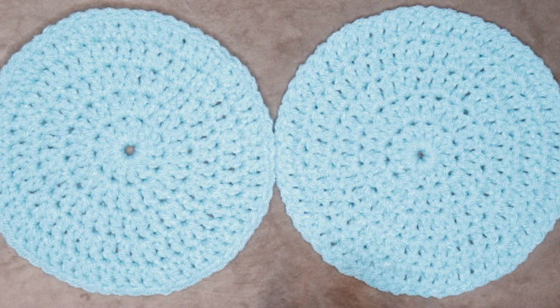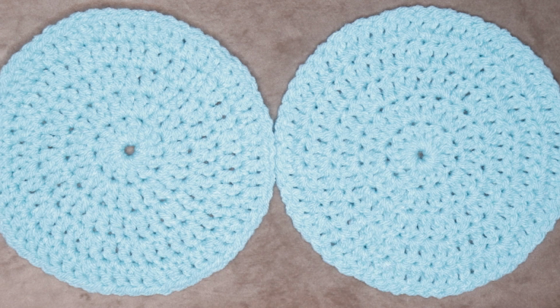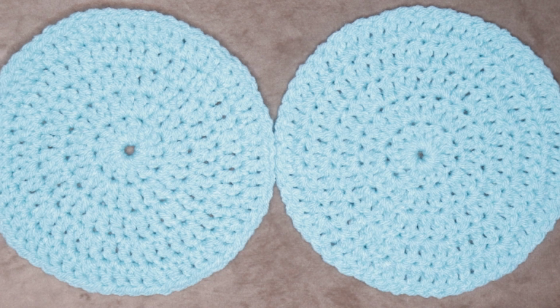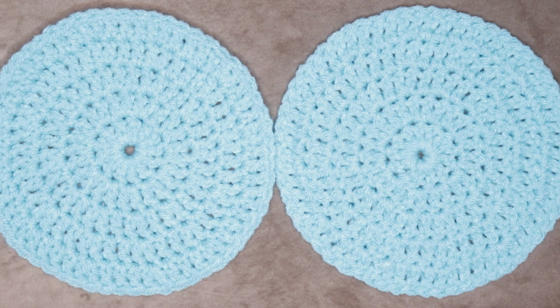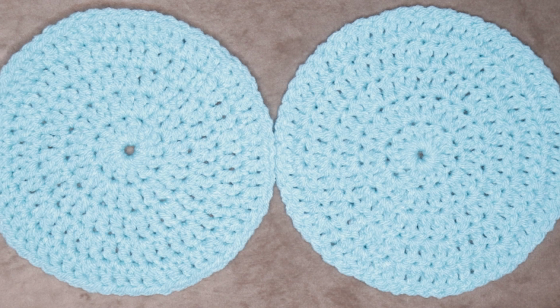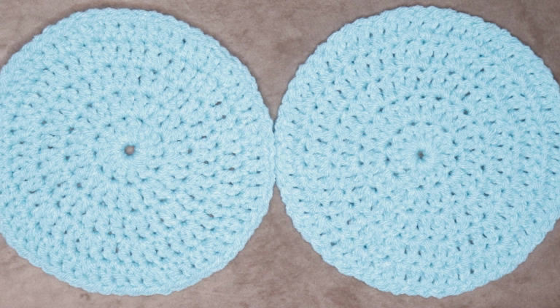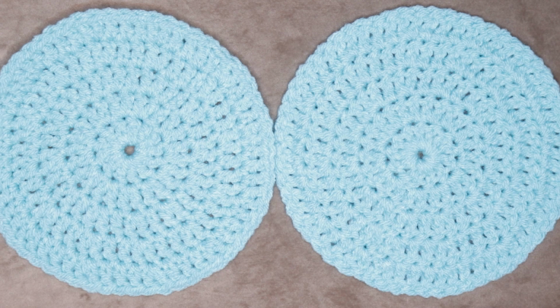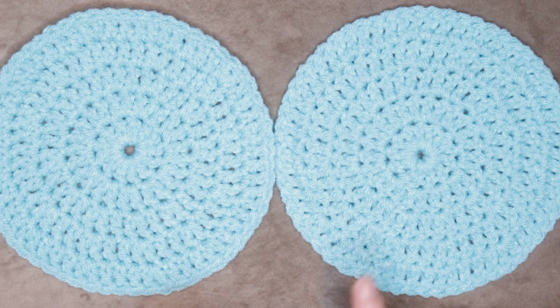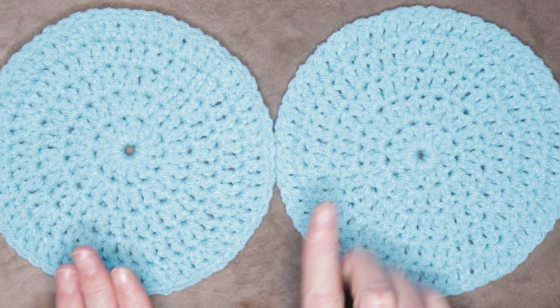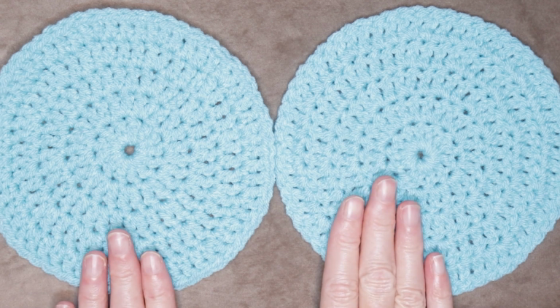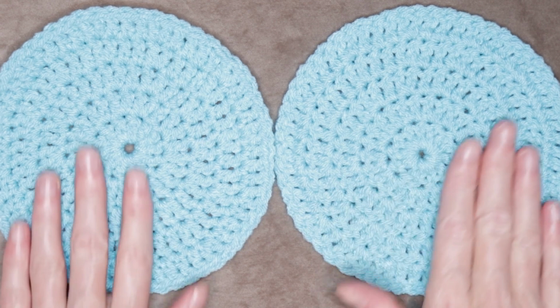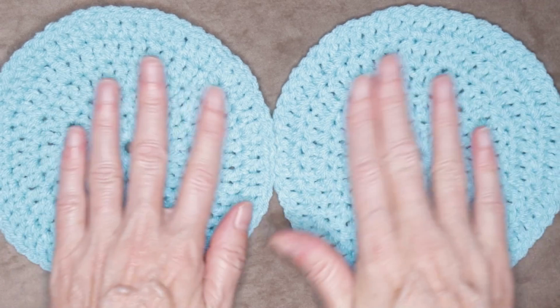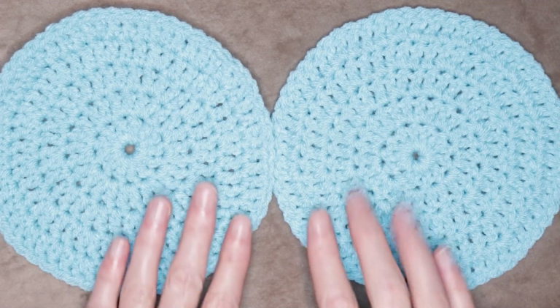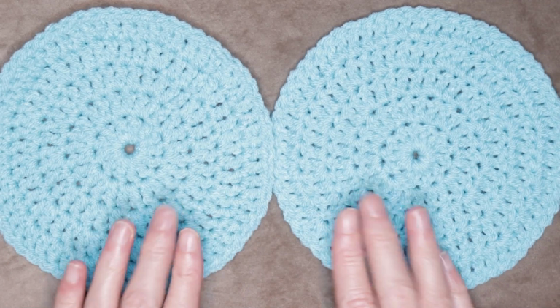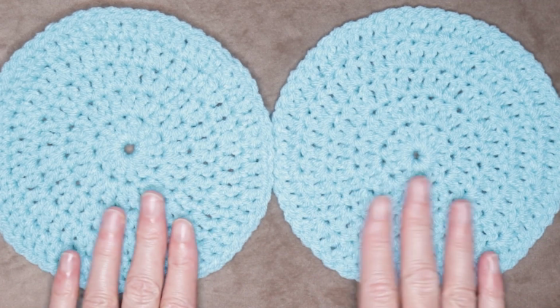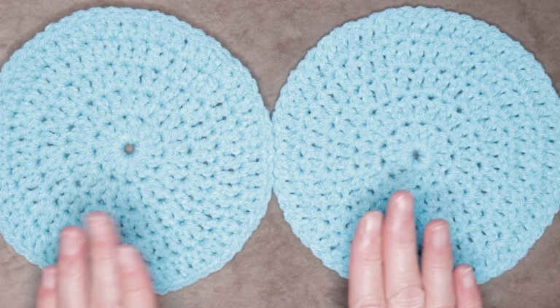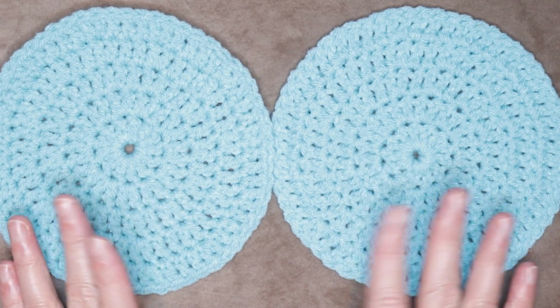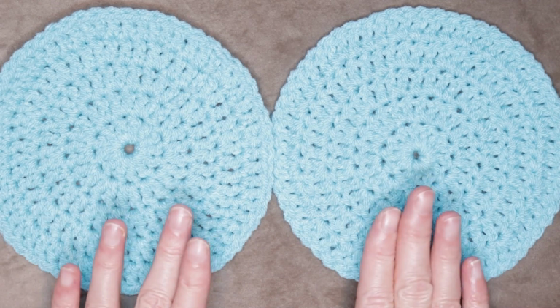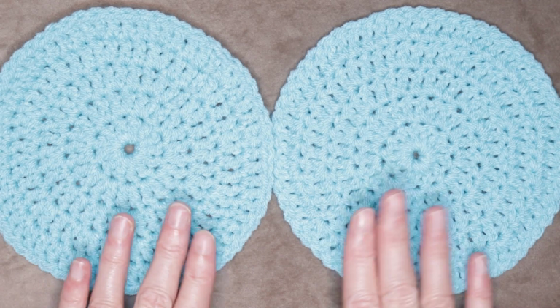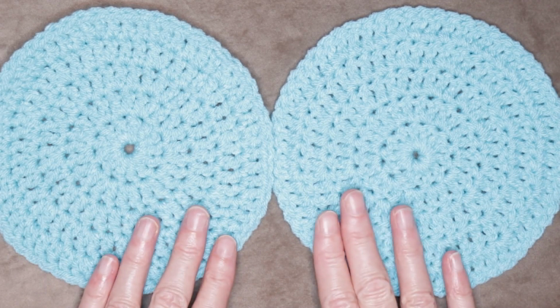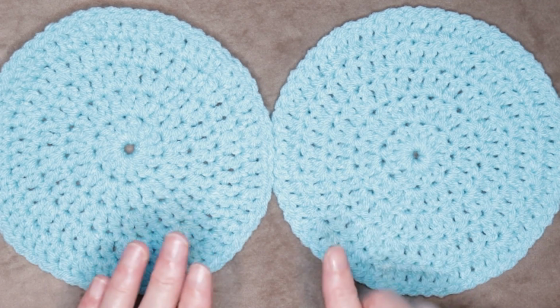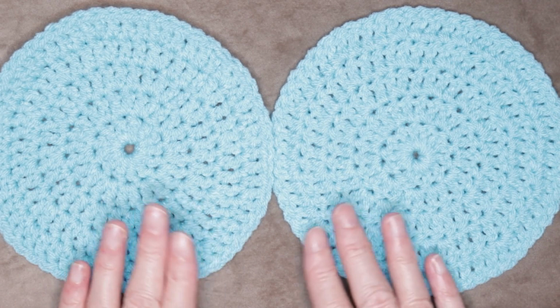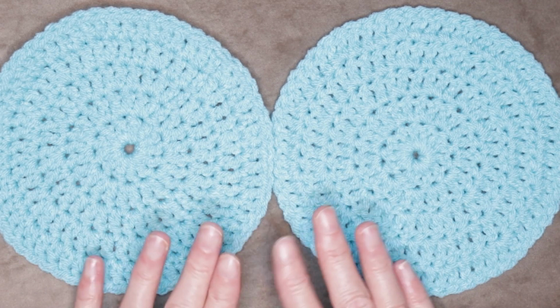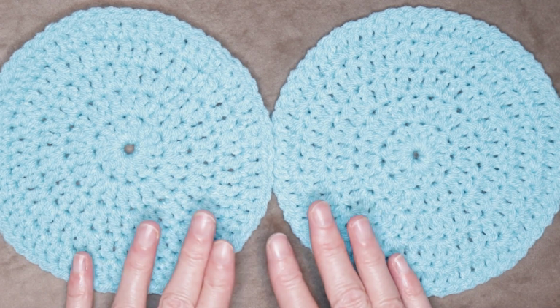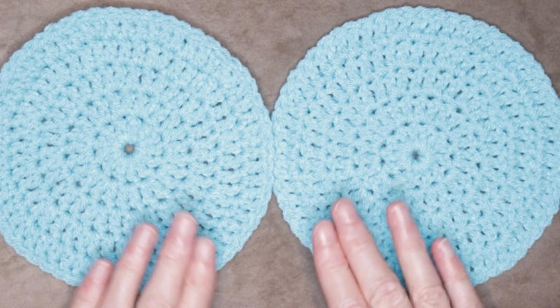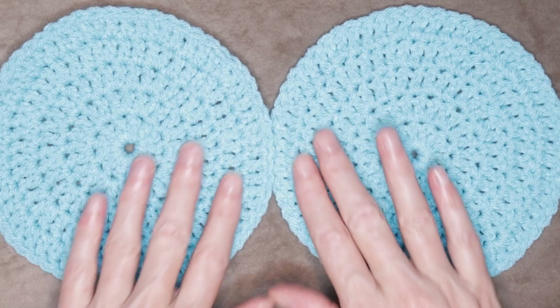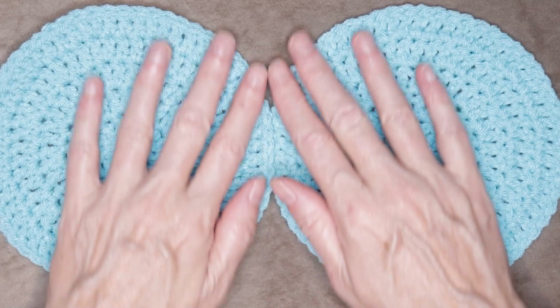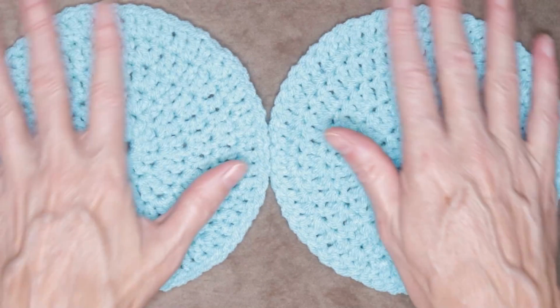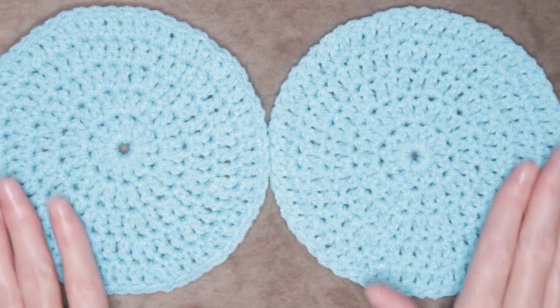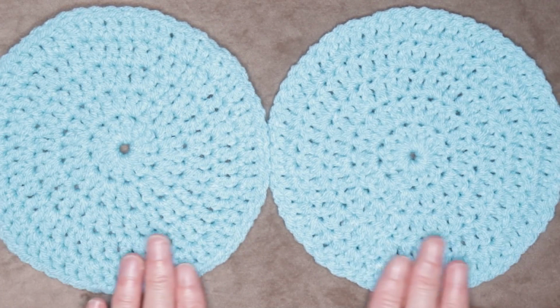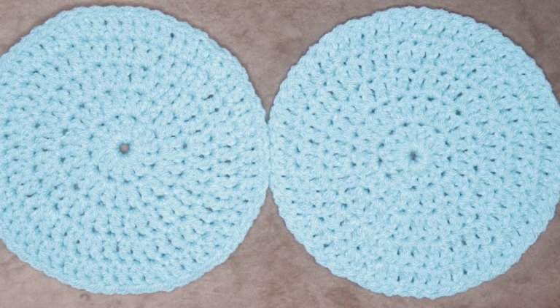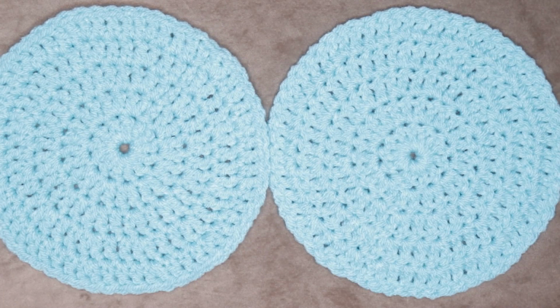Telling the front and back of your crochet work, or the right side or wrong side, can be quite difficult if you are just starting out. It's difficult to see your stitches, but in this video I'll show you a super easy way of telling the difference.